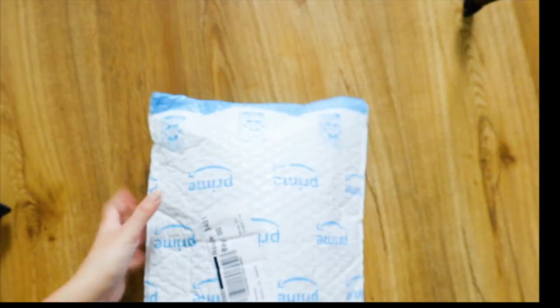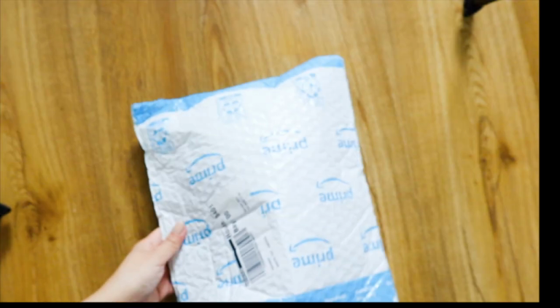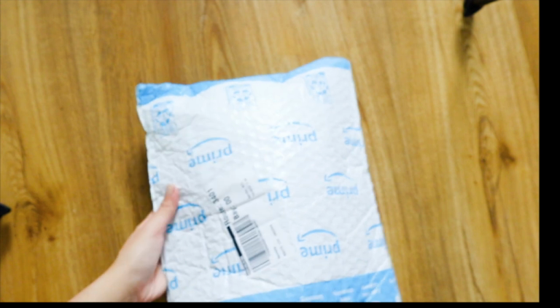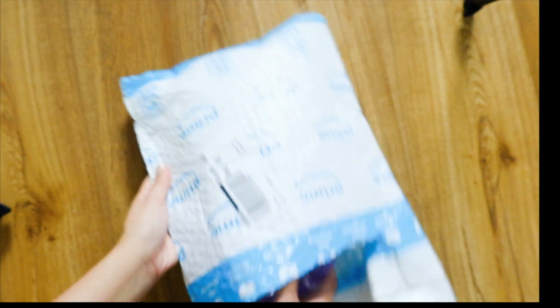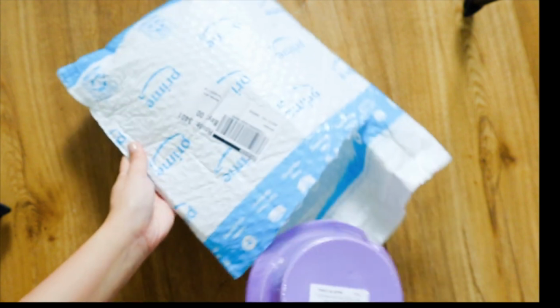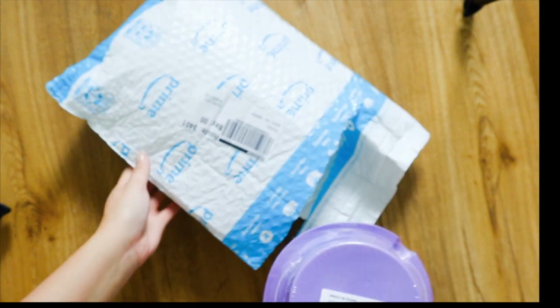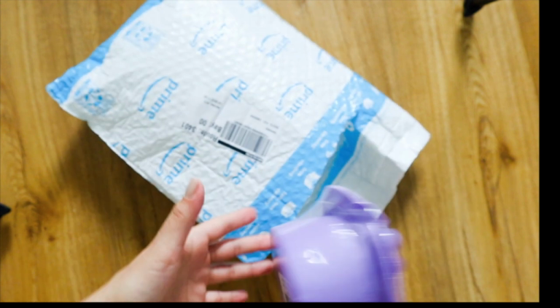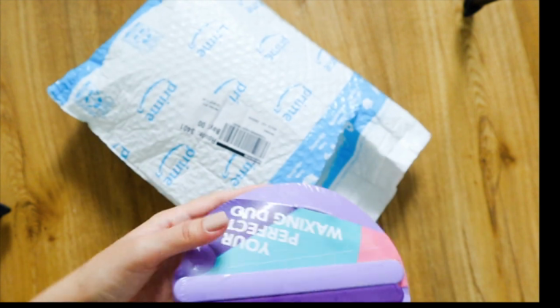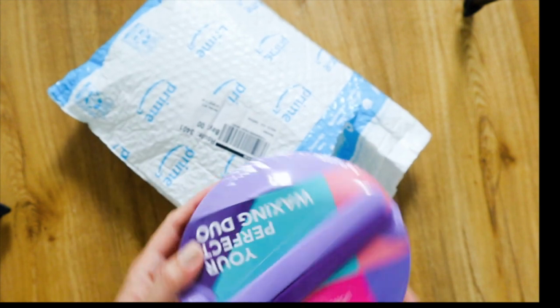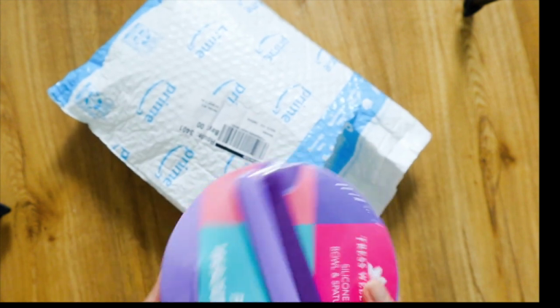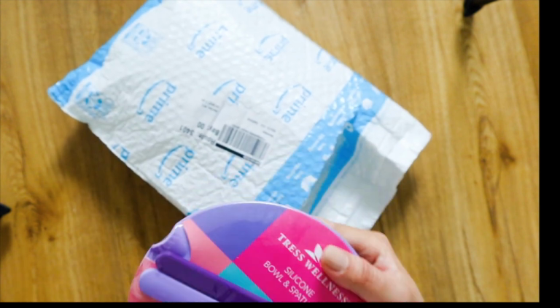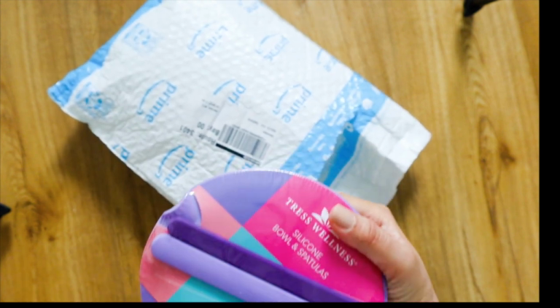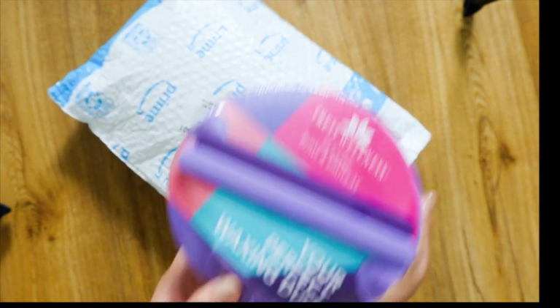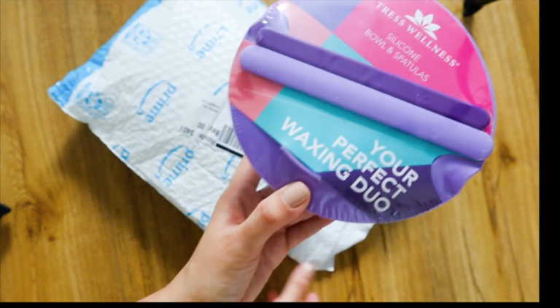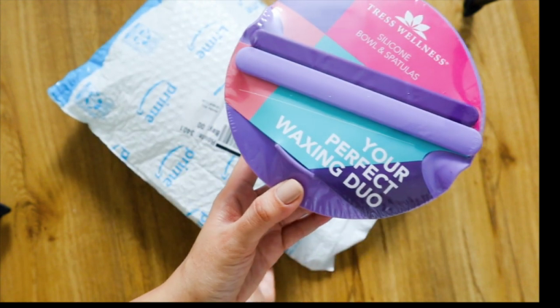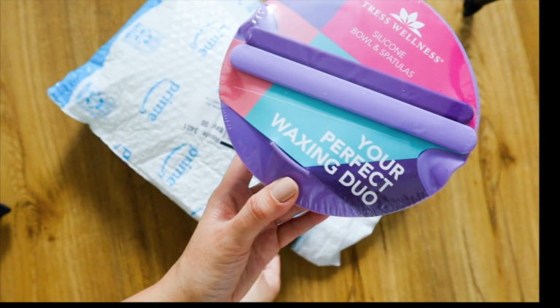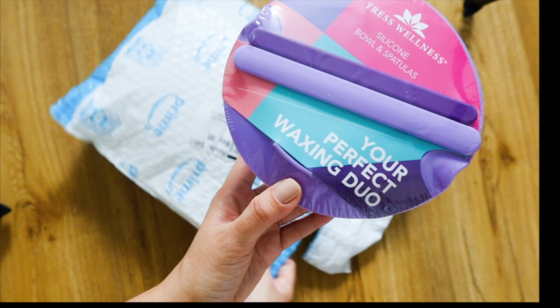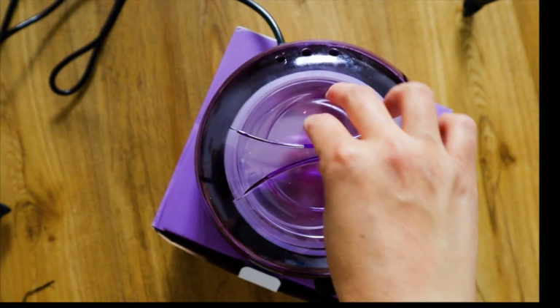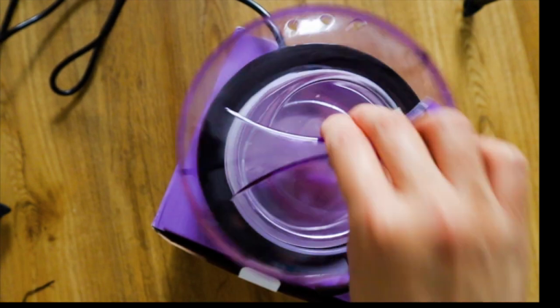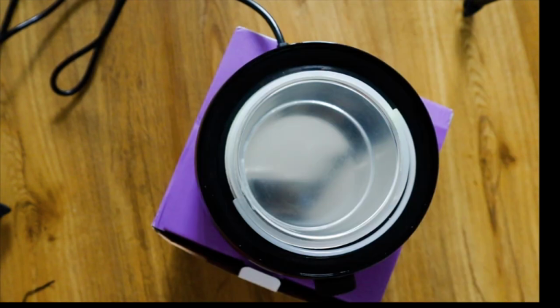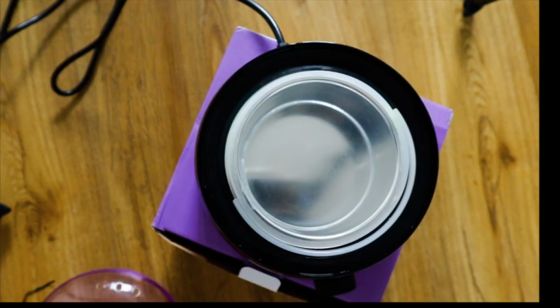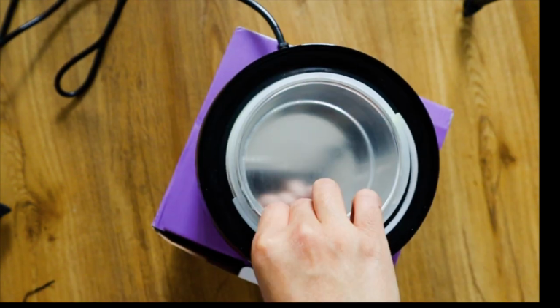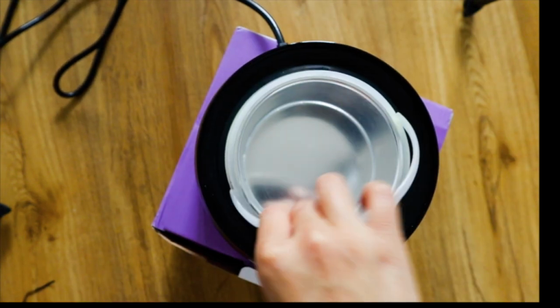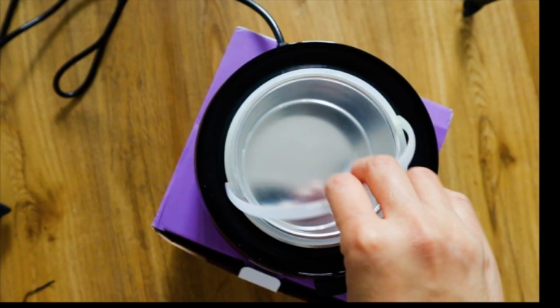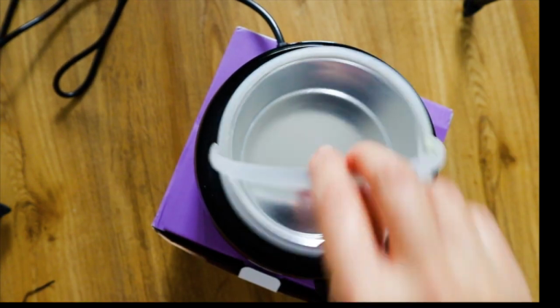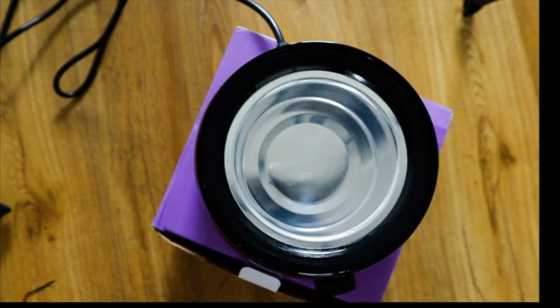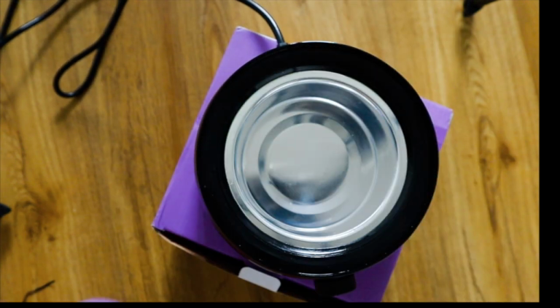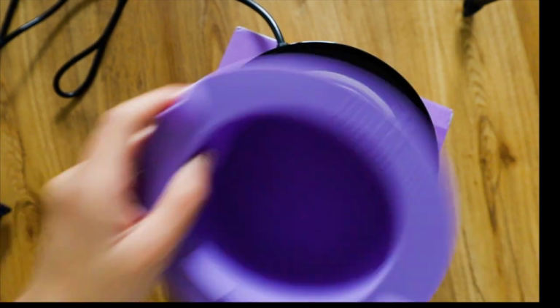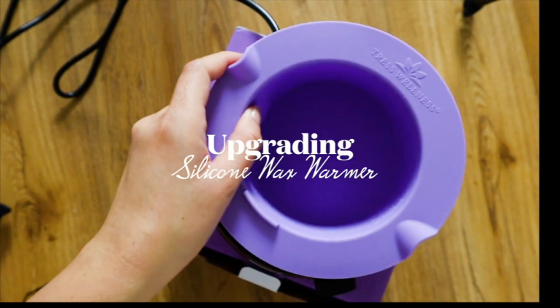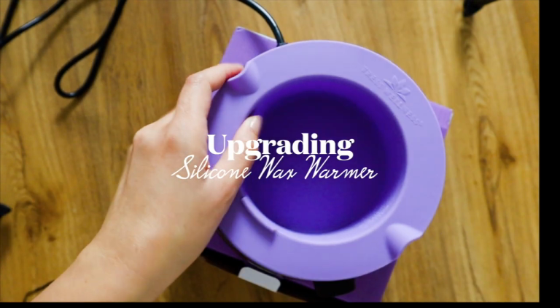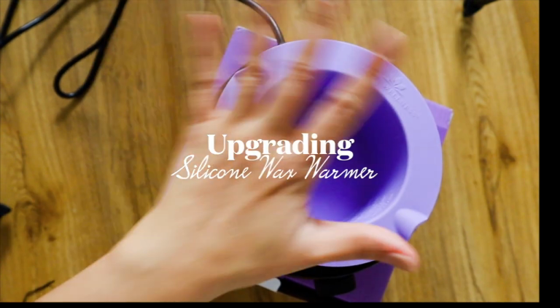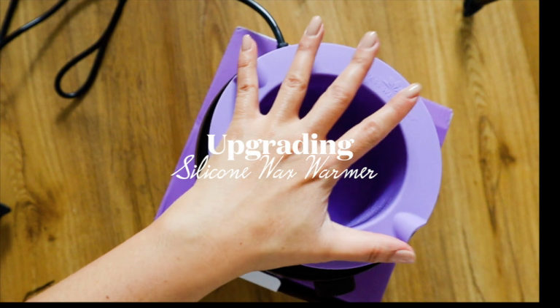I recently received this package from Truss Wellness — this is their new Wax Warmer silicone. If you already have your wax warmer at home, is it worth it to upgrade to the silicone liner?